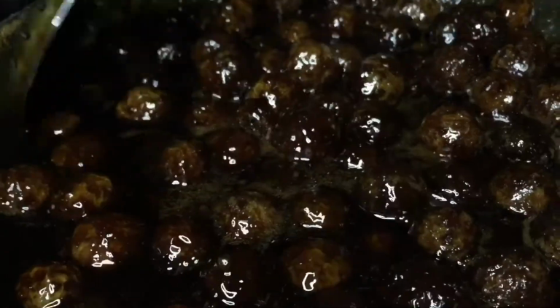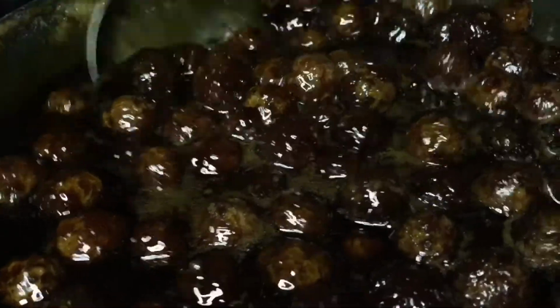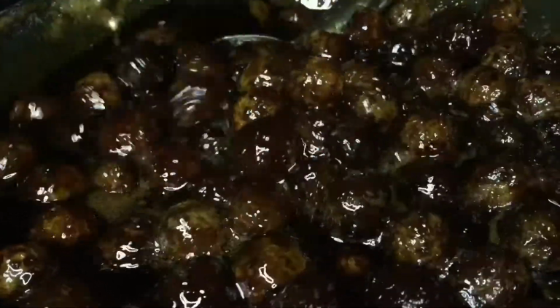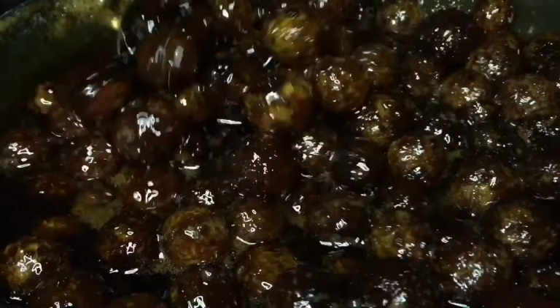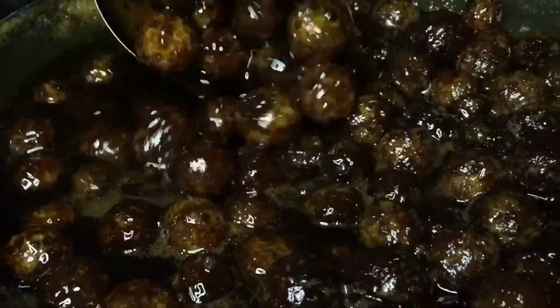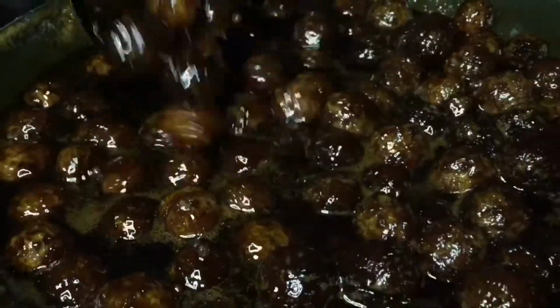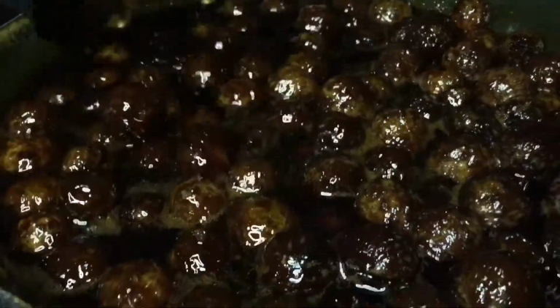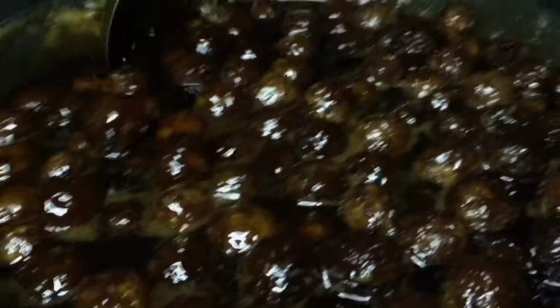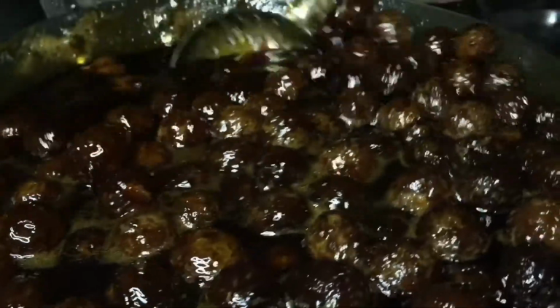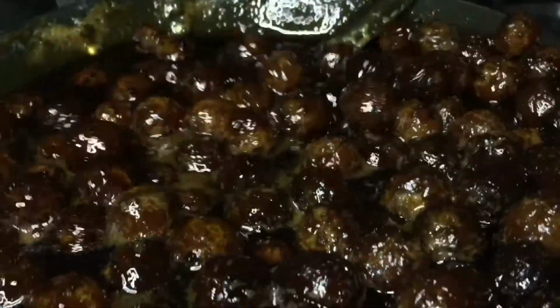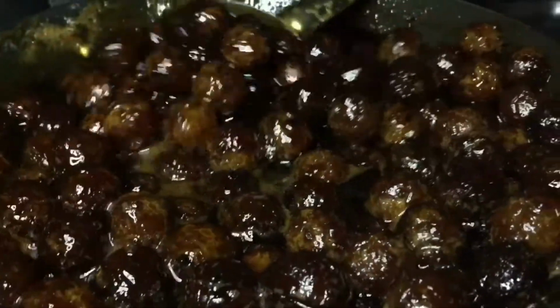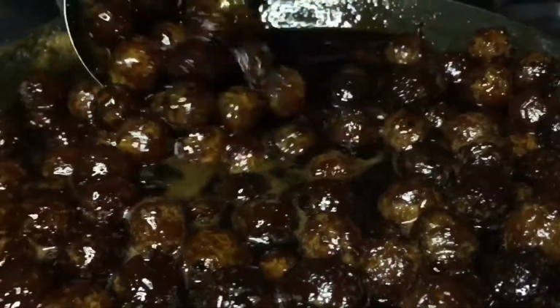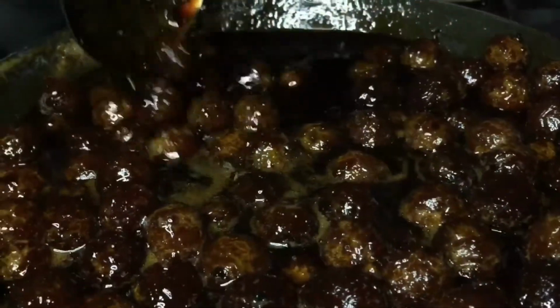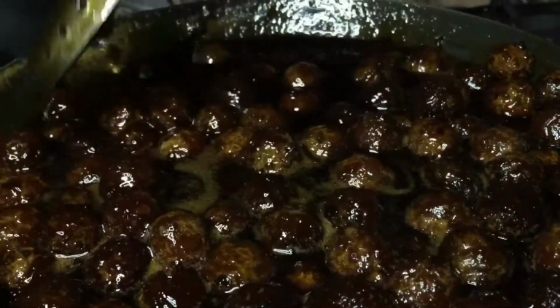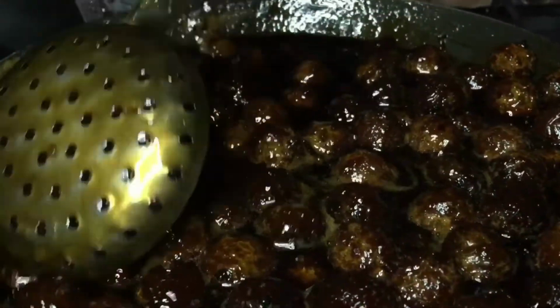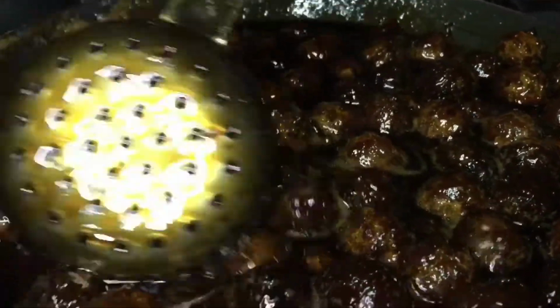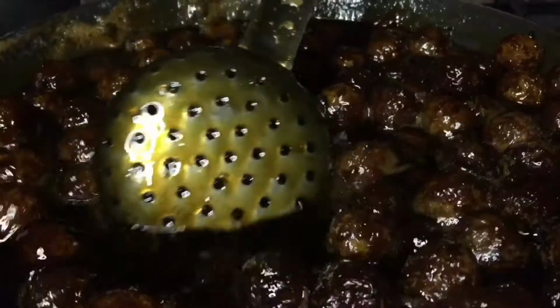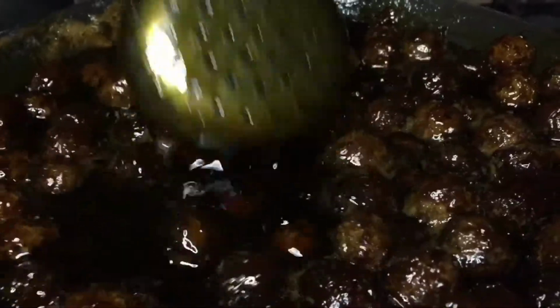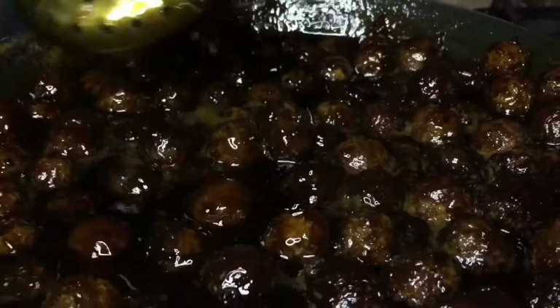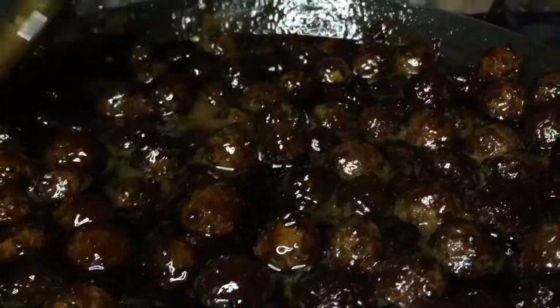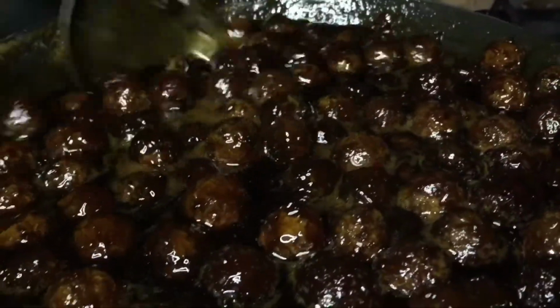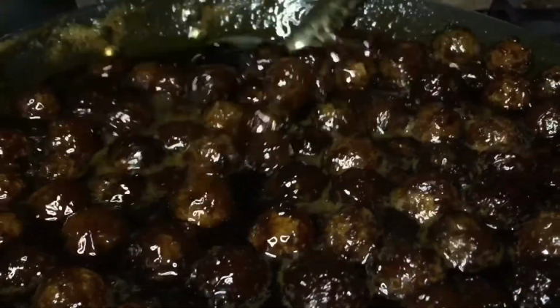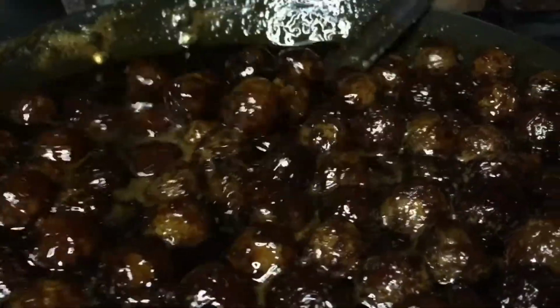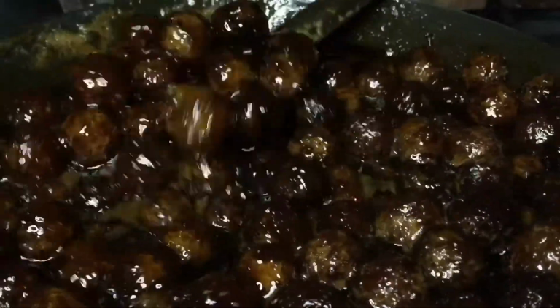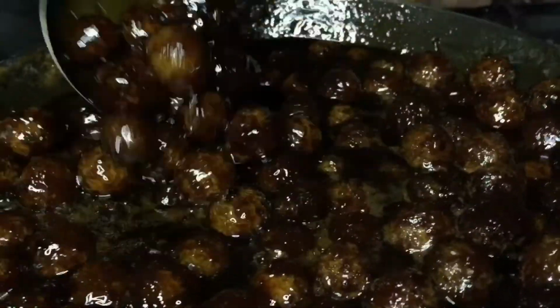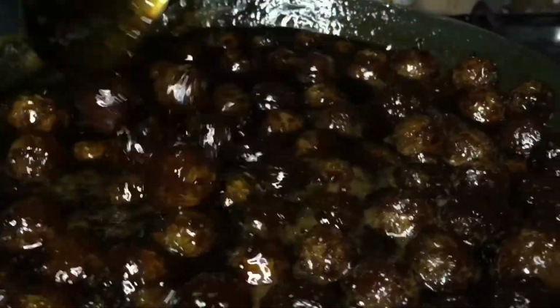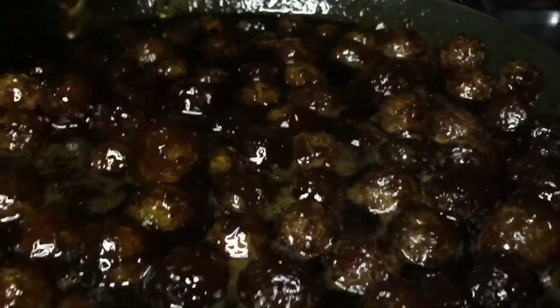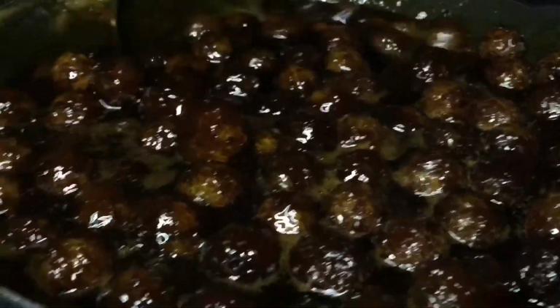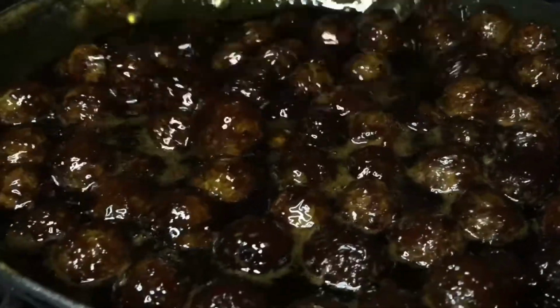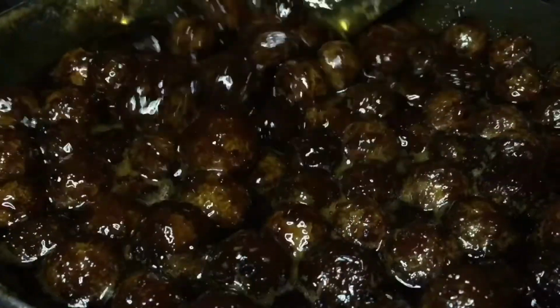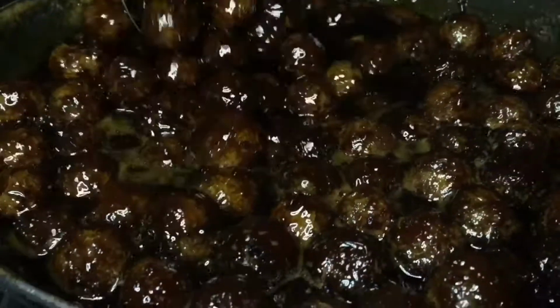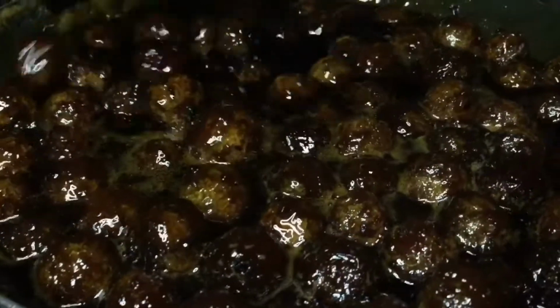Today we will set it to be a glass jar. We will be putting it for 10 minutes, and we will put it for 10 minutes.